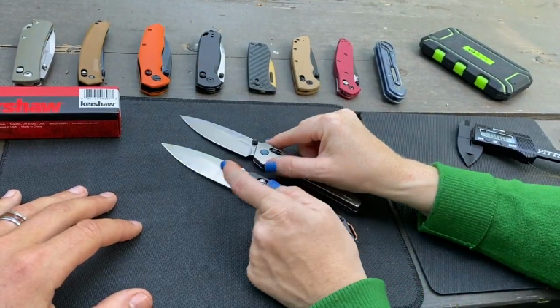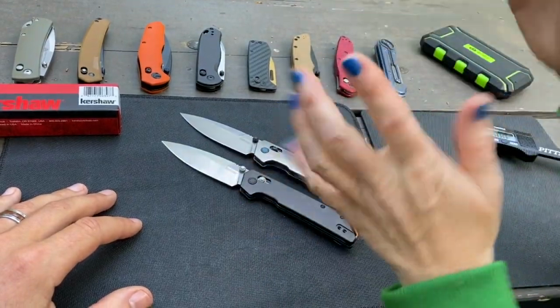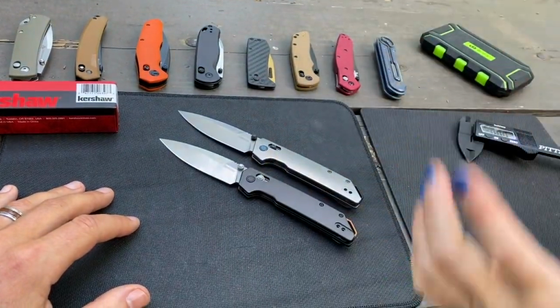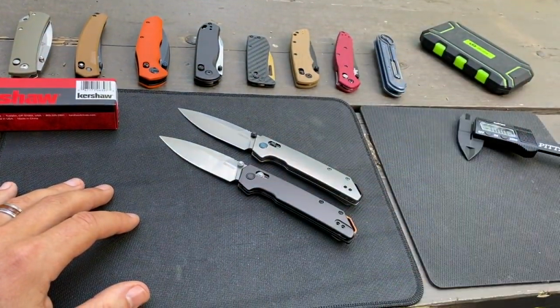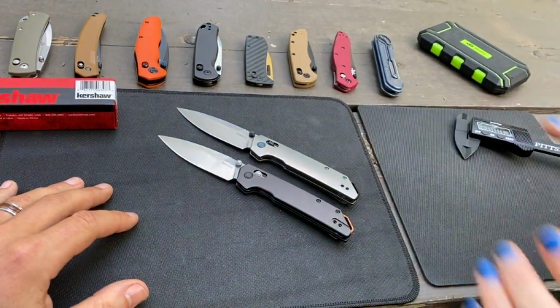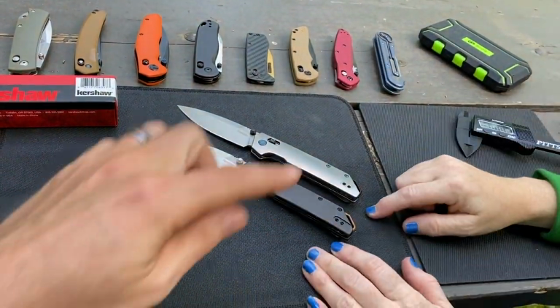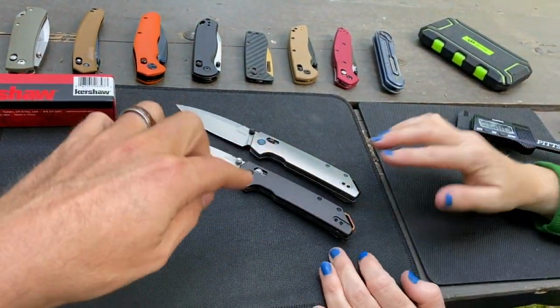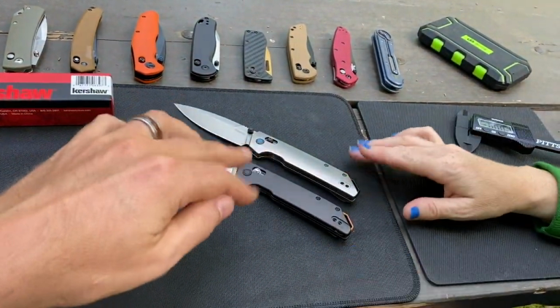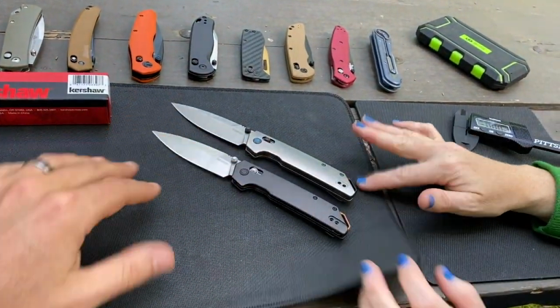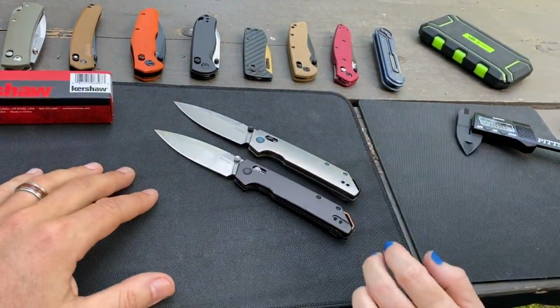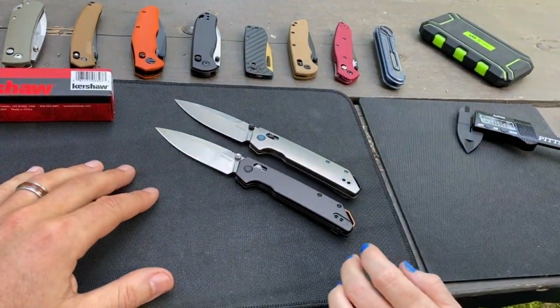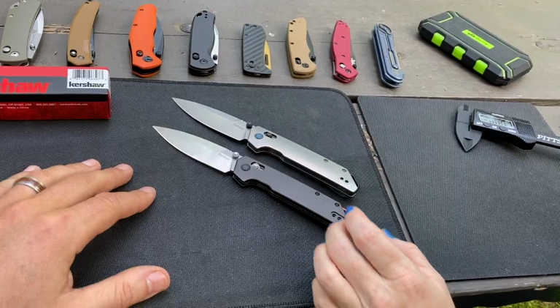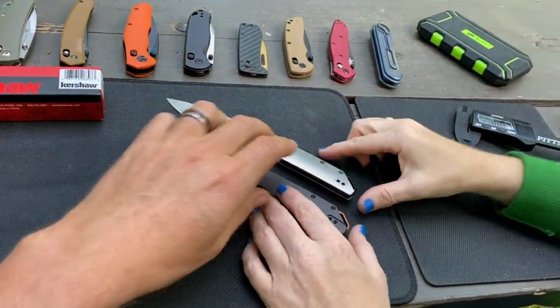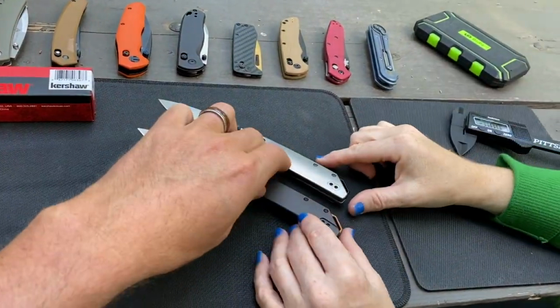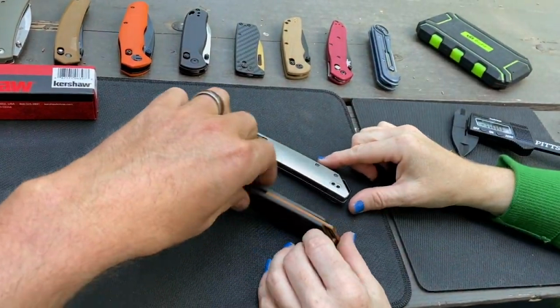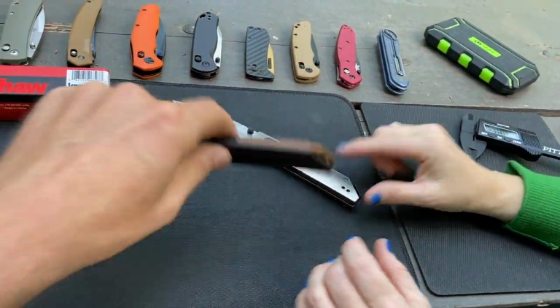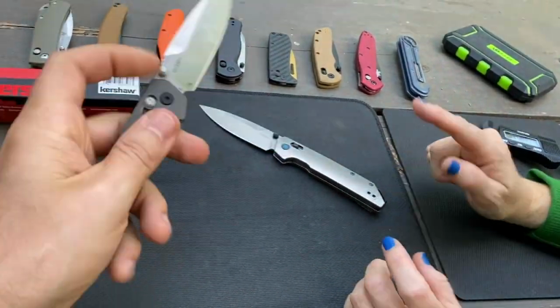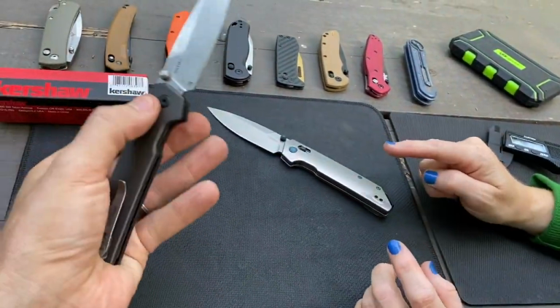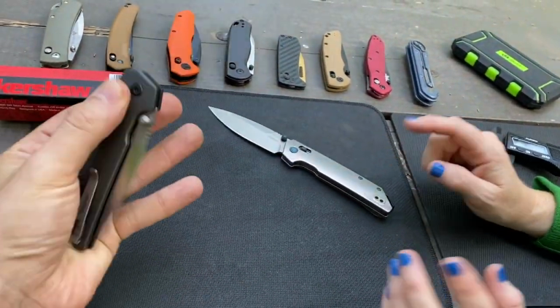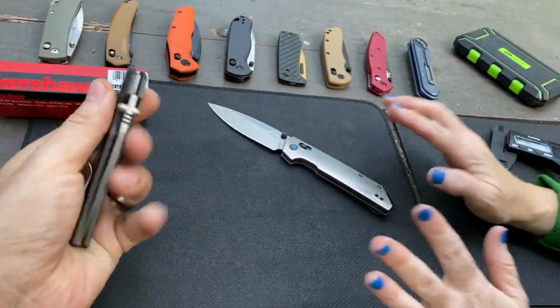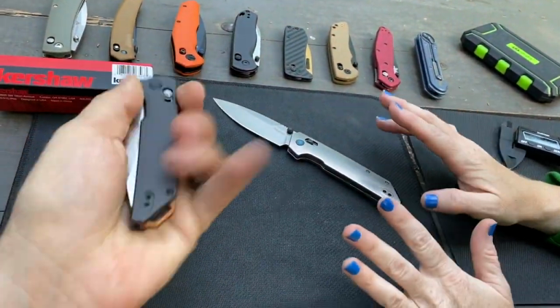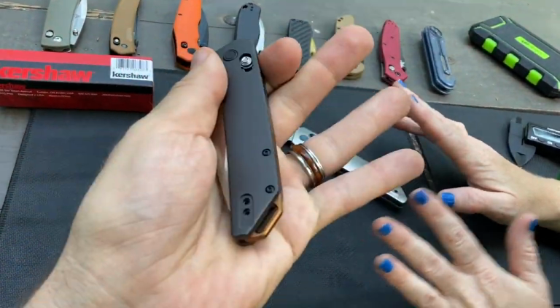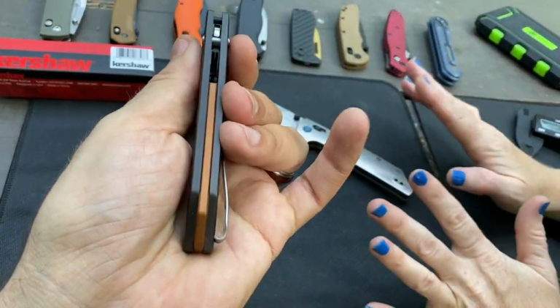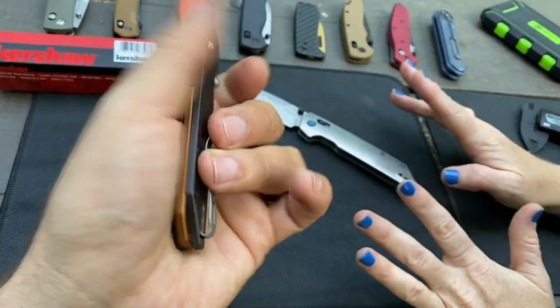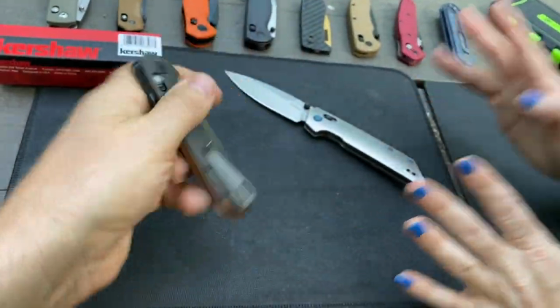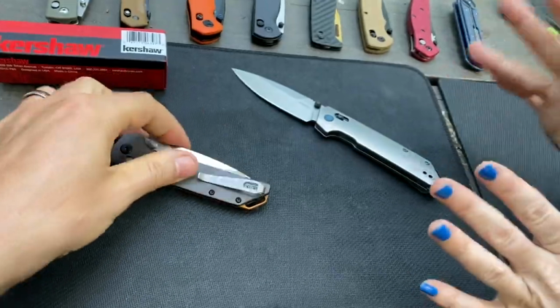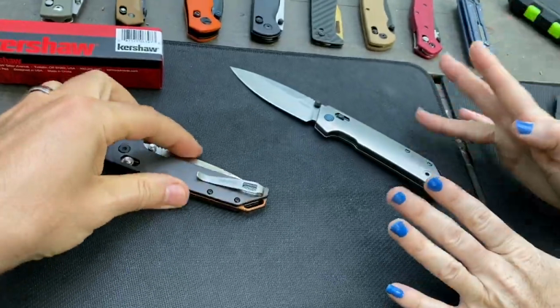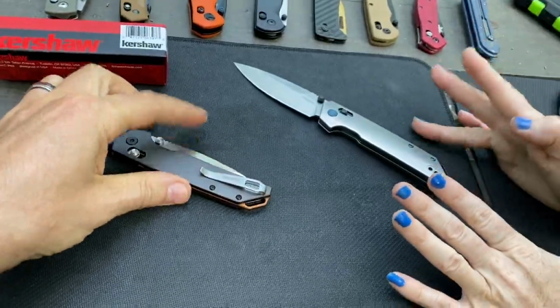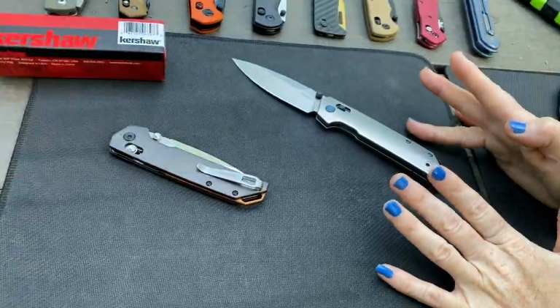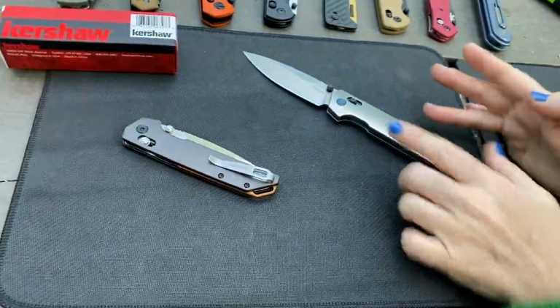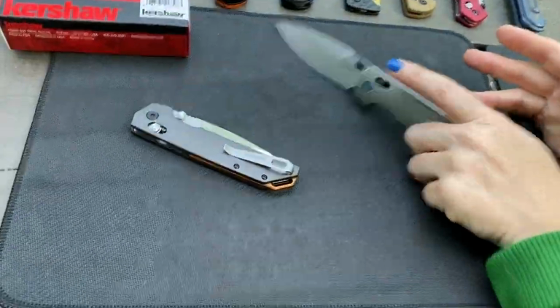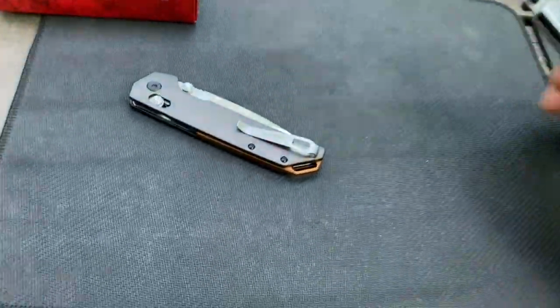Maybe, maybe not — we're not going to swap the backspacers in this video, but it could be done. One other thing we noticed that's a little different is the pocket clip.